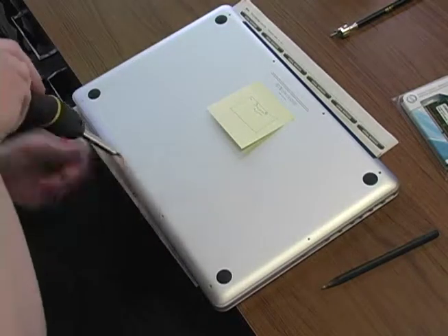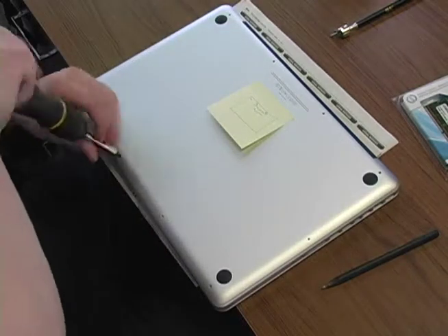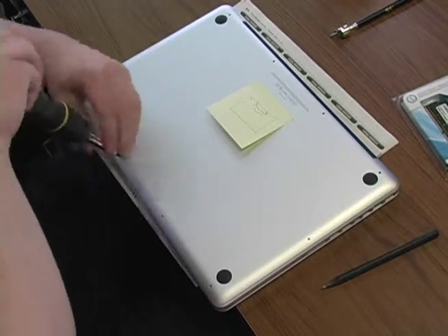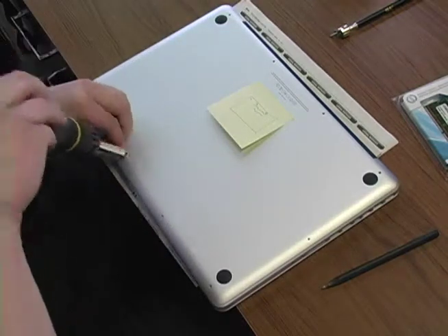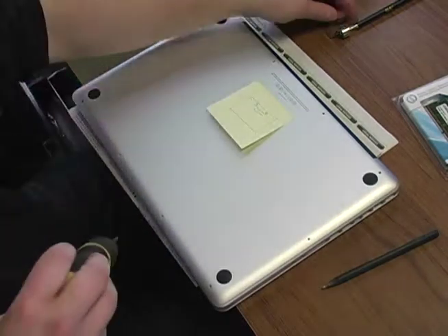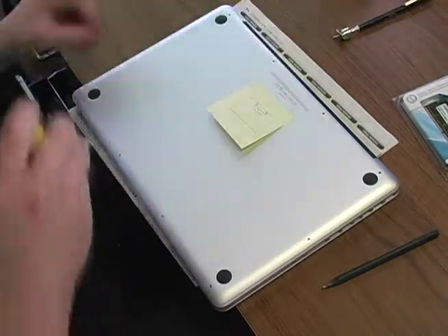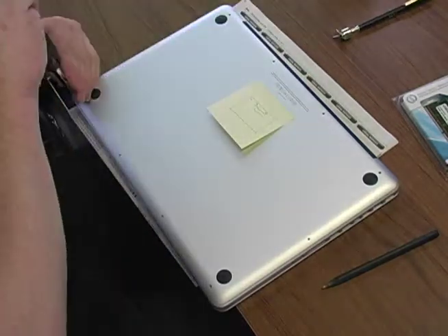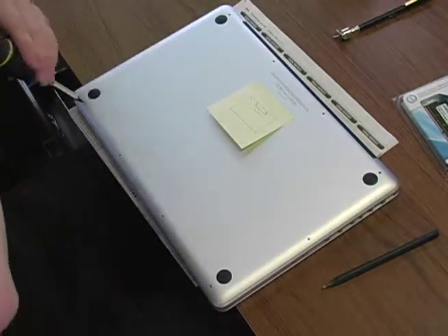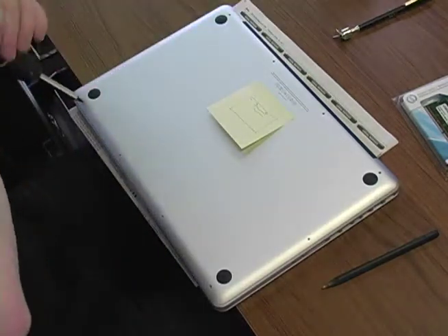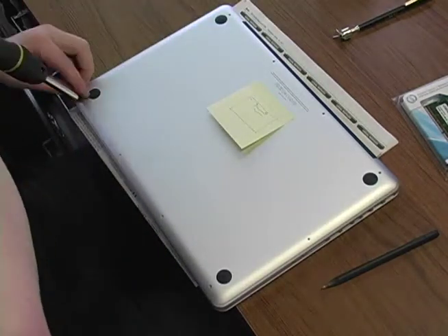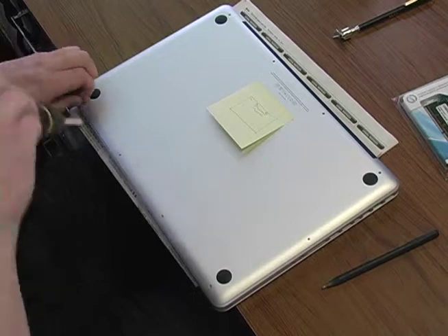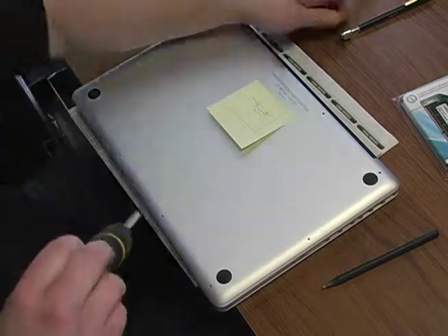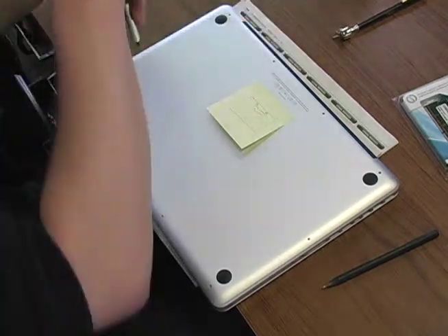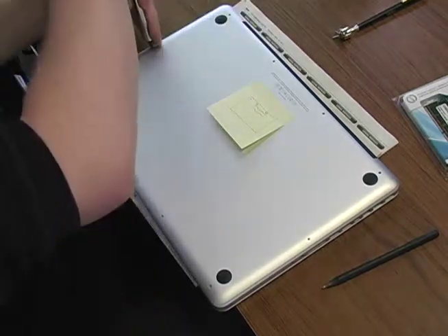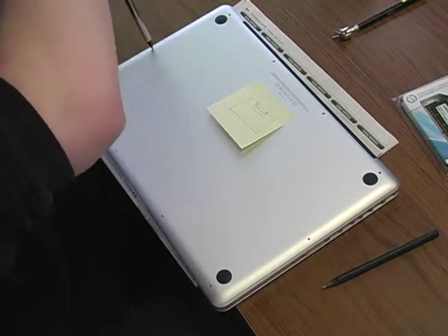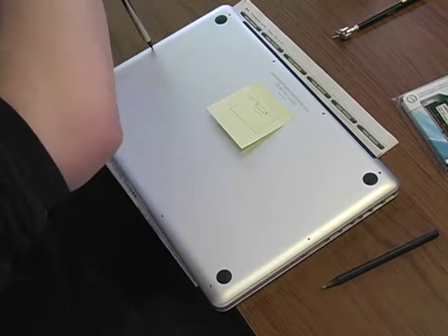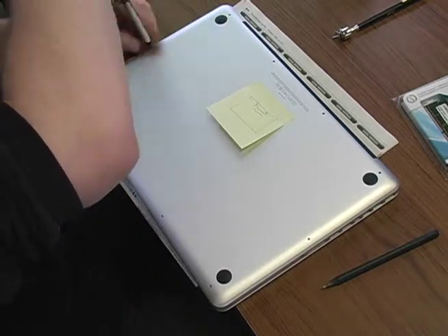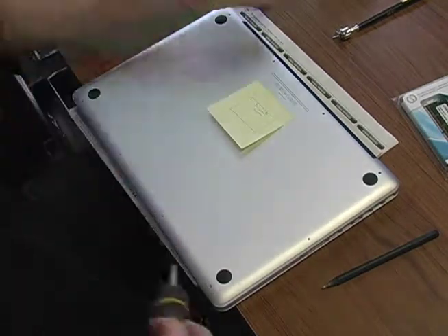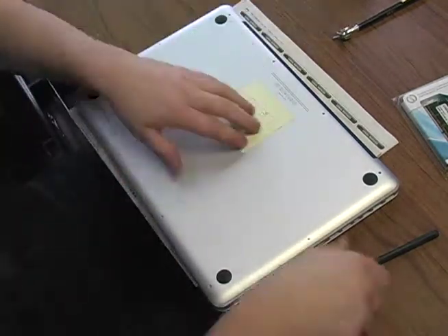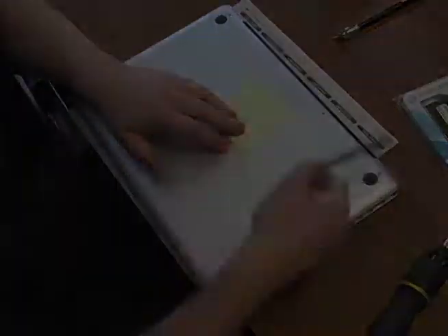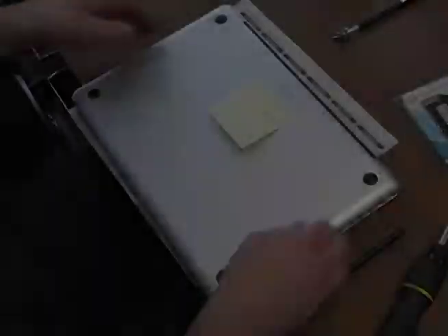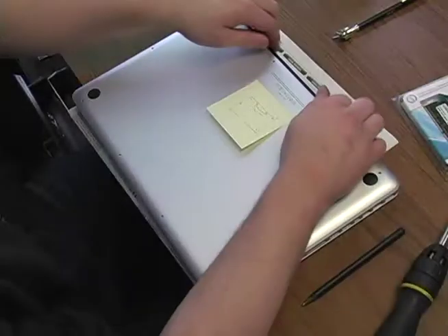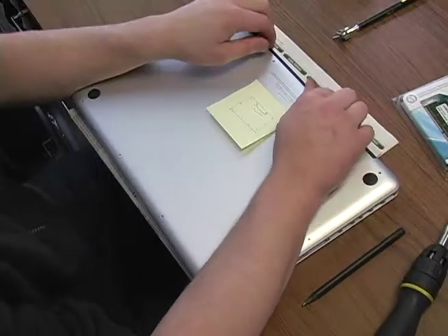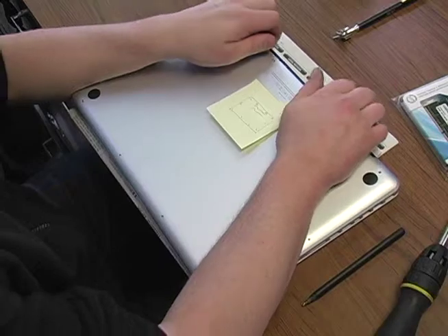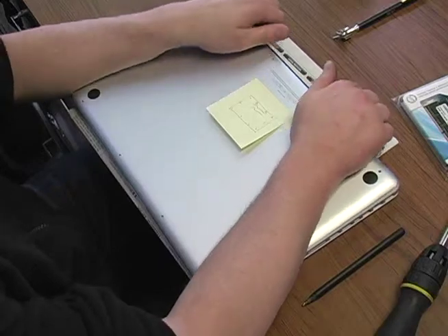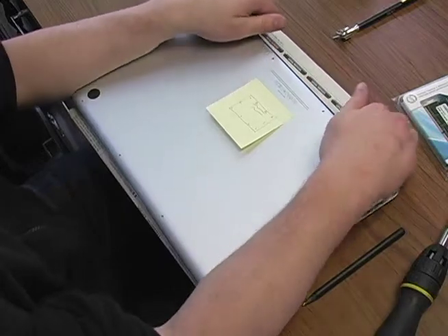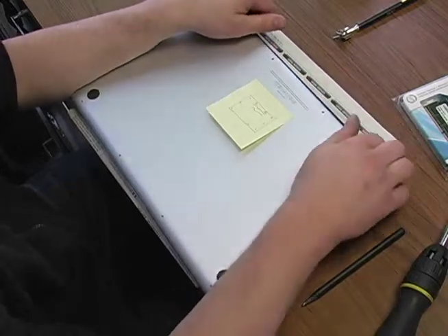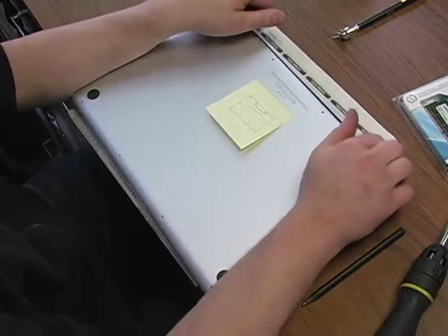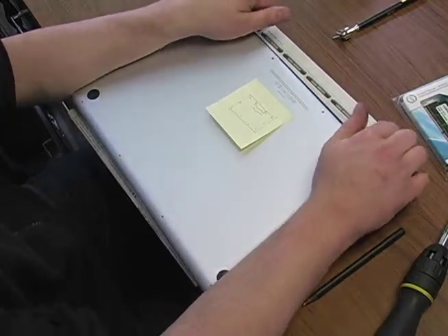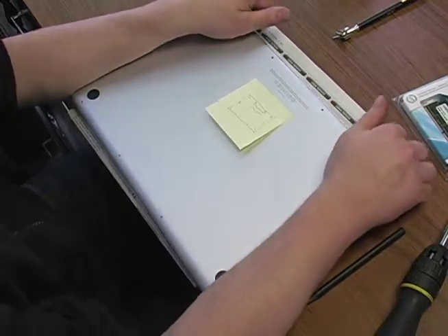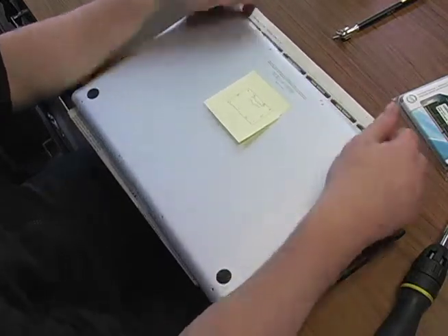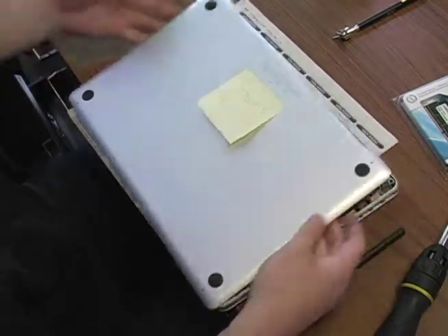Once you get all 10 screws done, you're going to end up pulling it off, as you'll see here in a second. So now you pull it up from the back — just pull straight off and up.